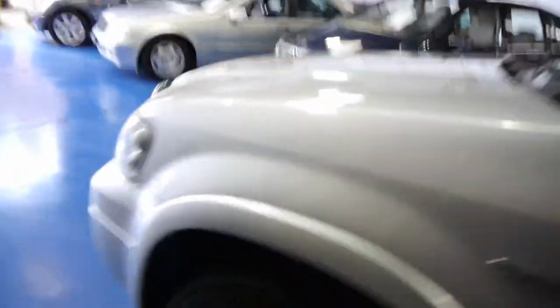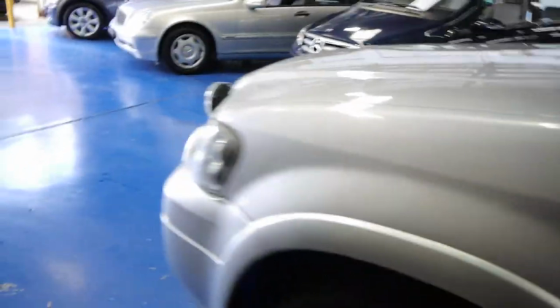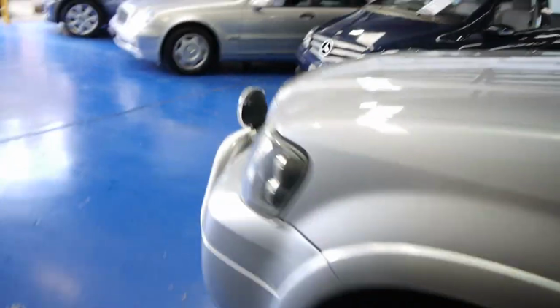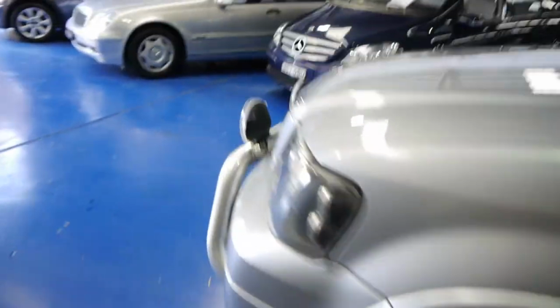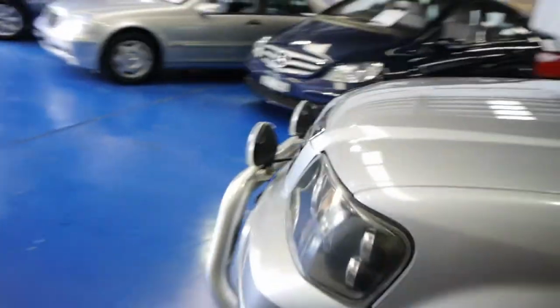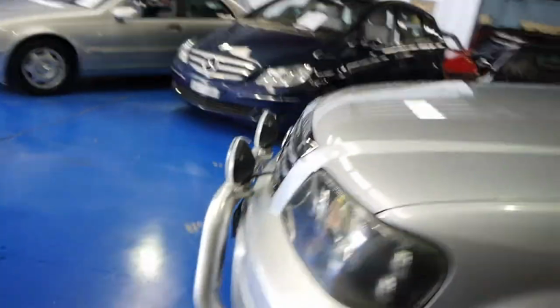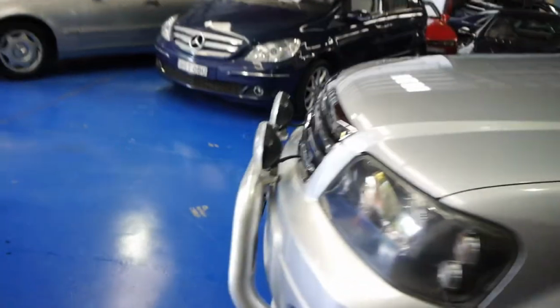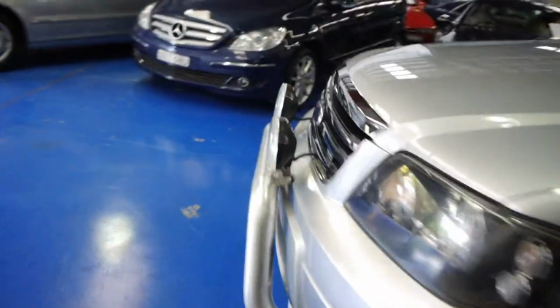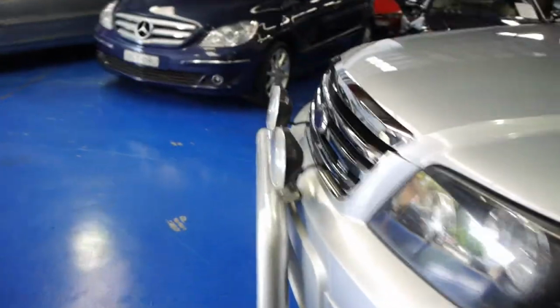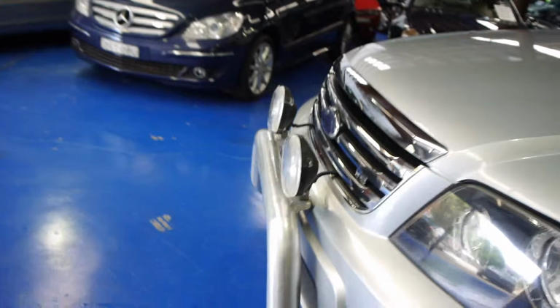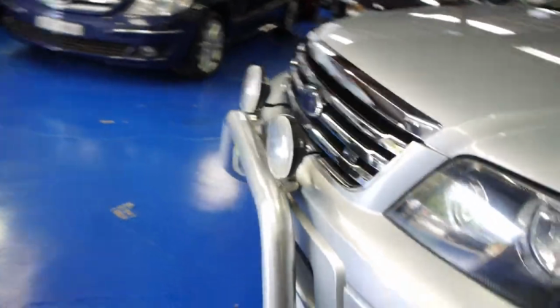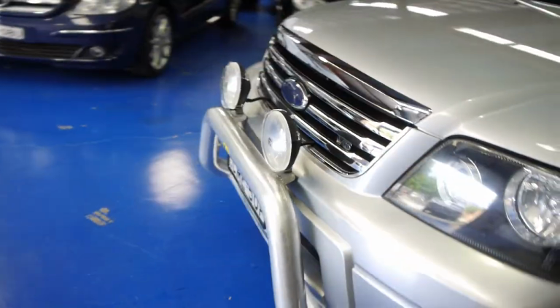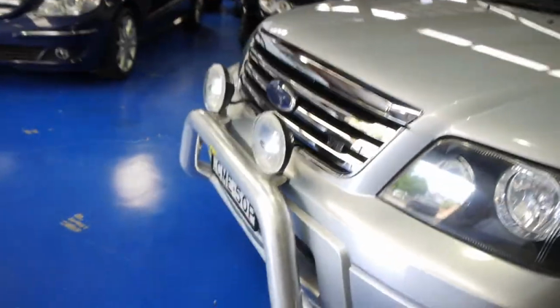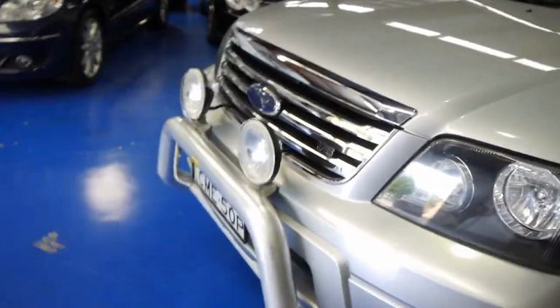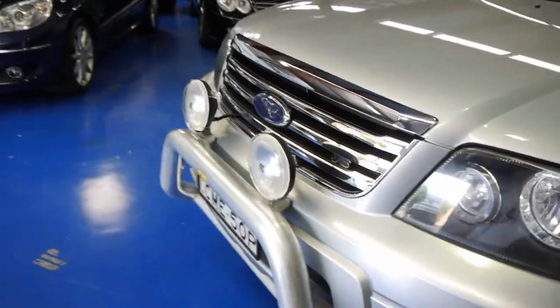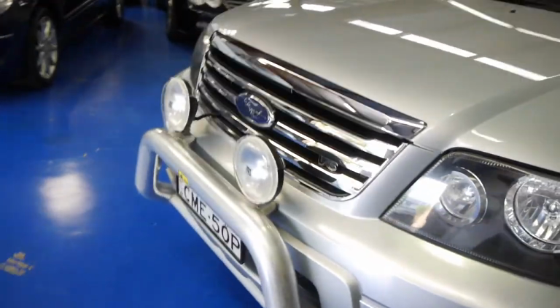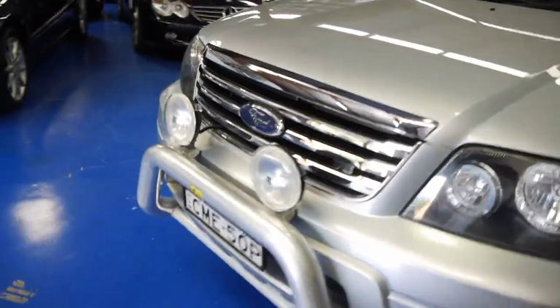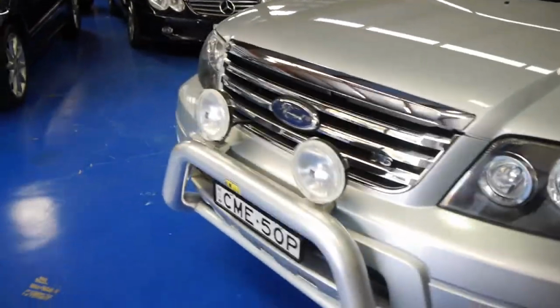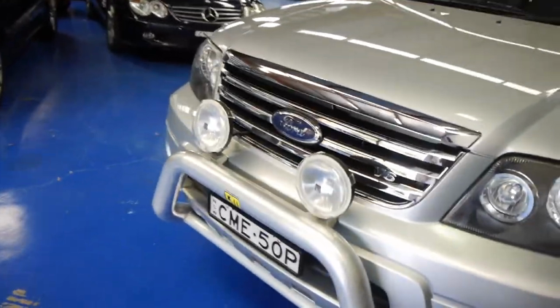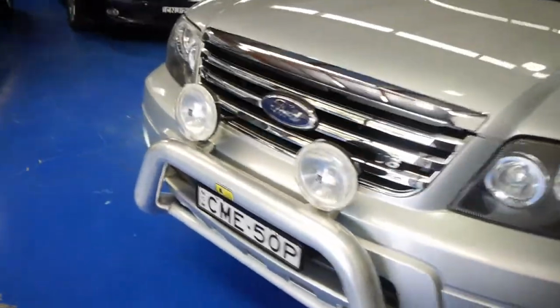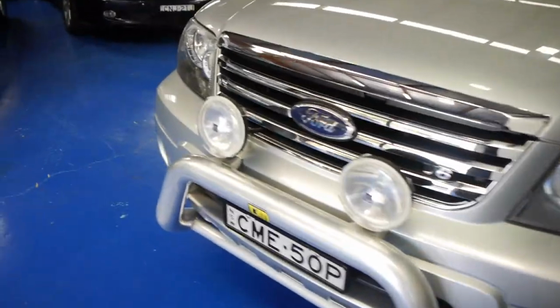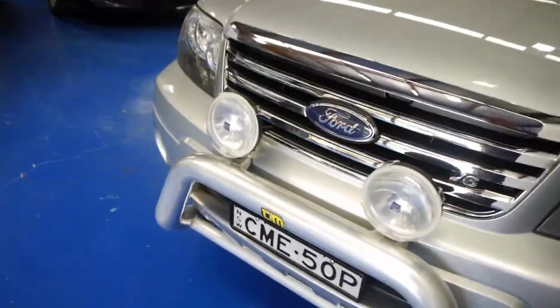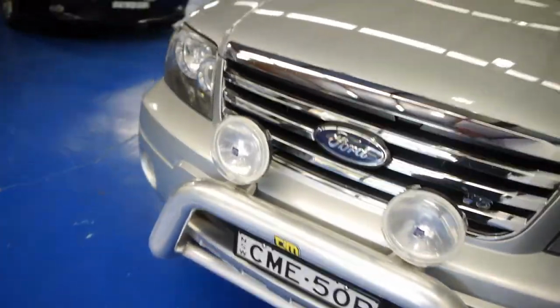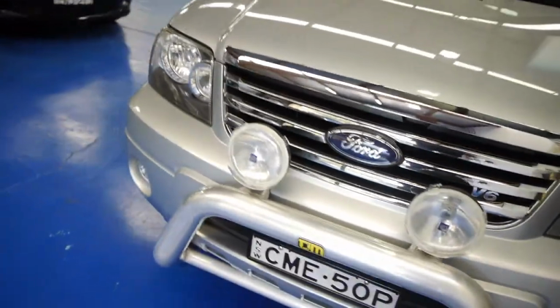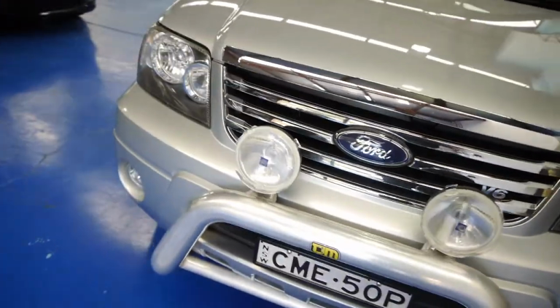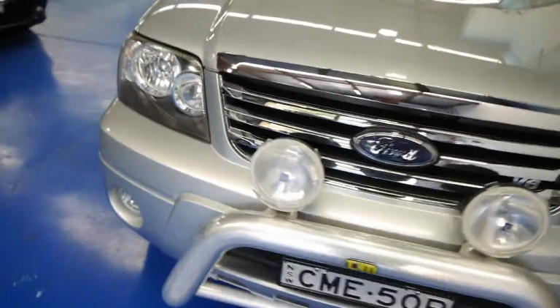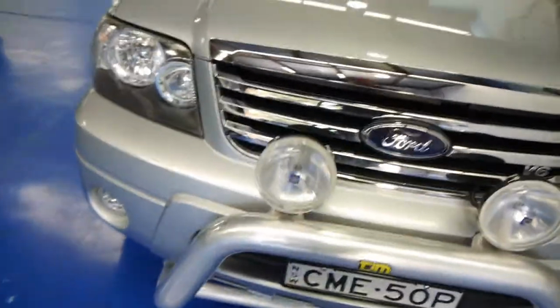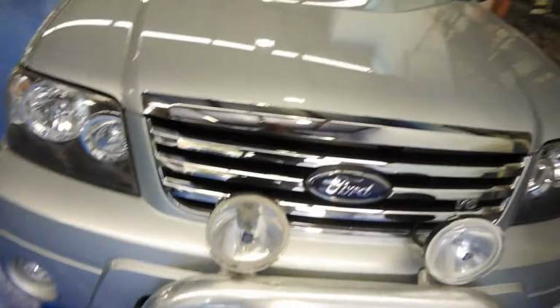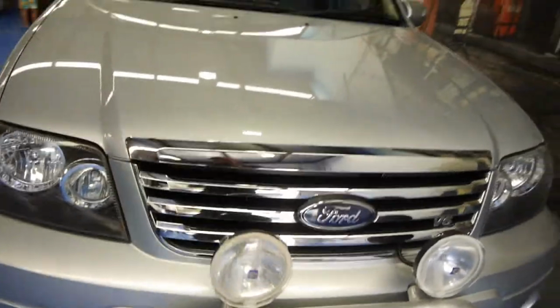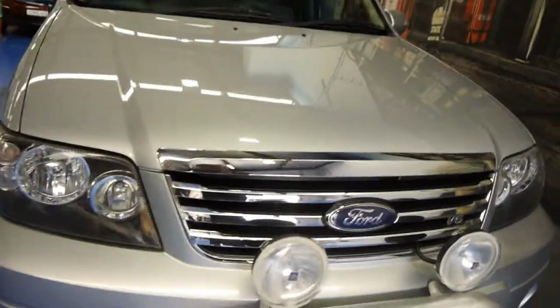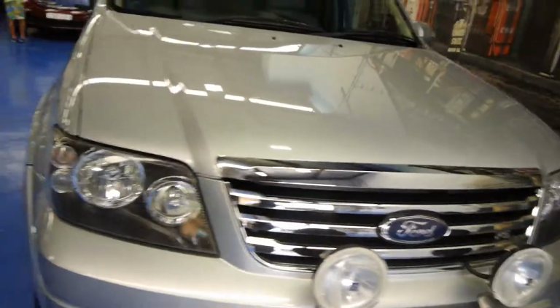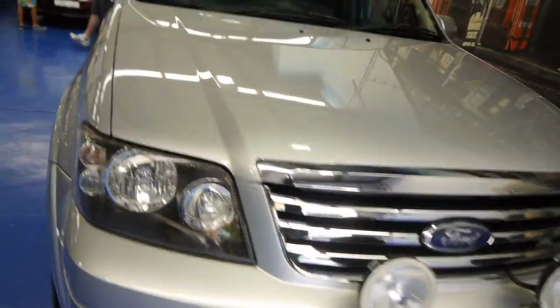You get colour-coded bumpers, and you've obviously got that really nice nudge bar there with the driving lights — they're fantastic. They are Hella driving lights.